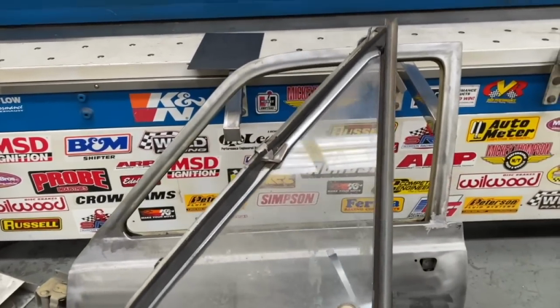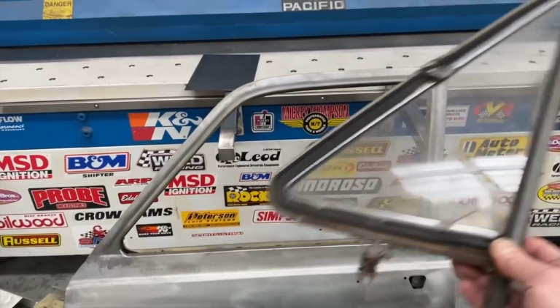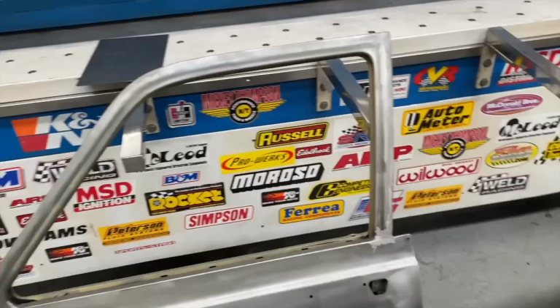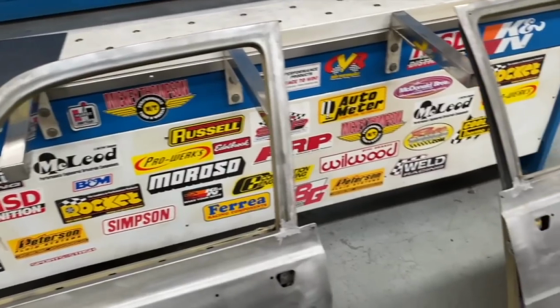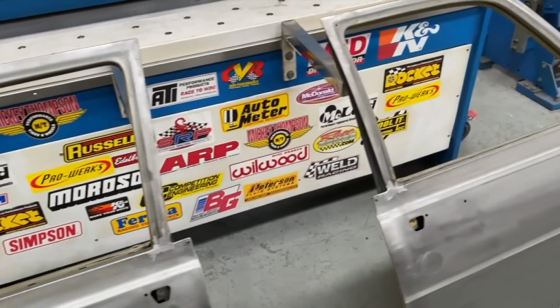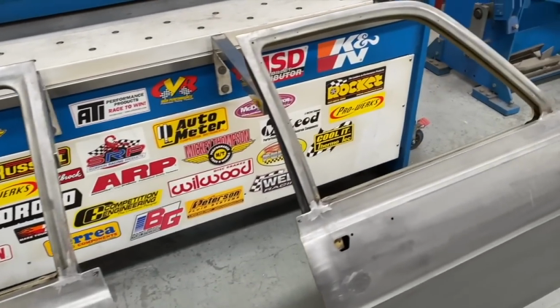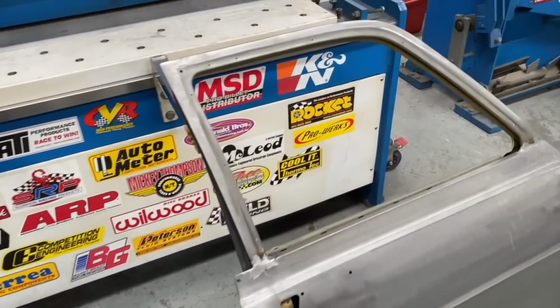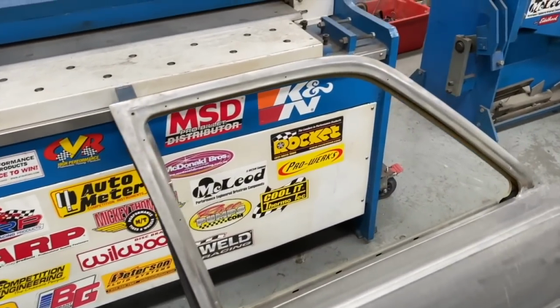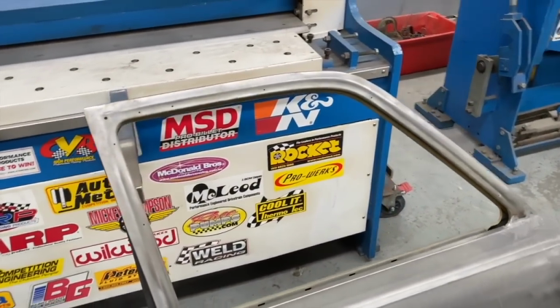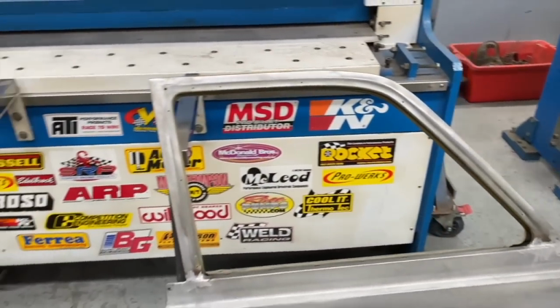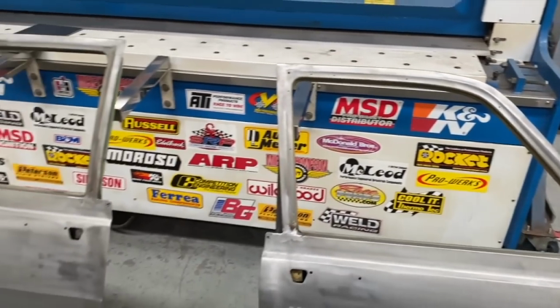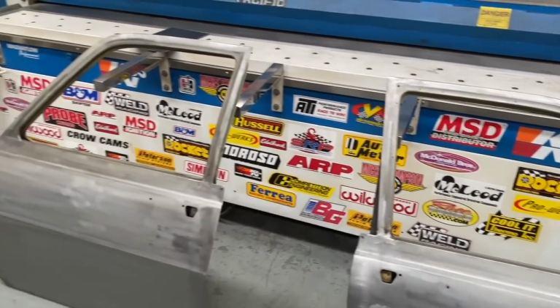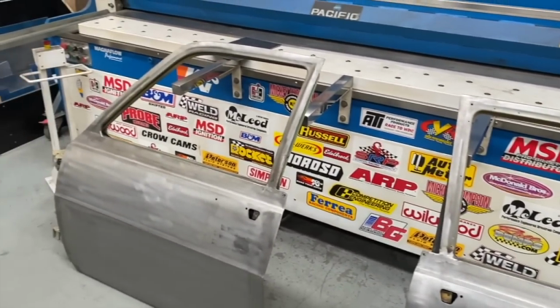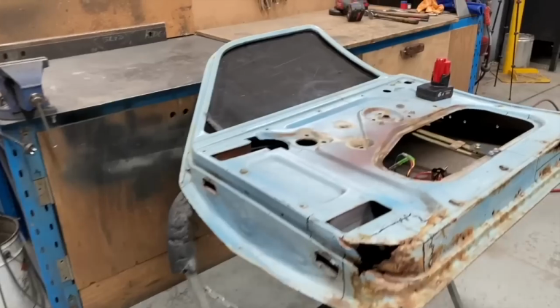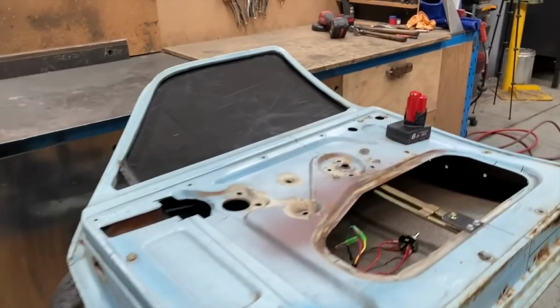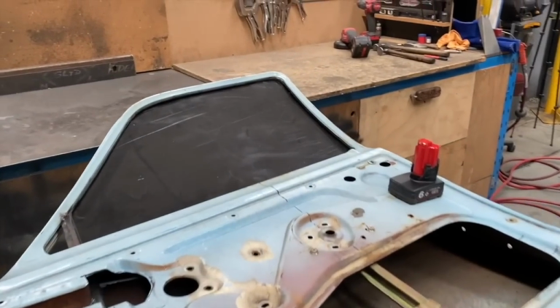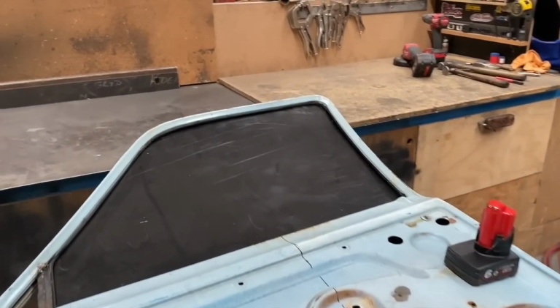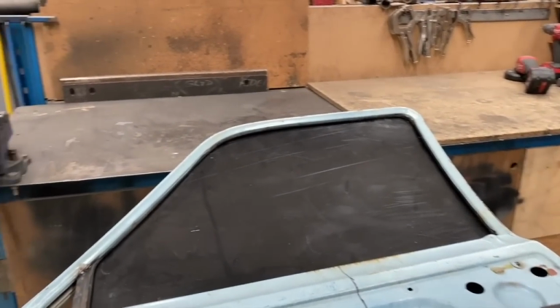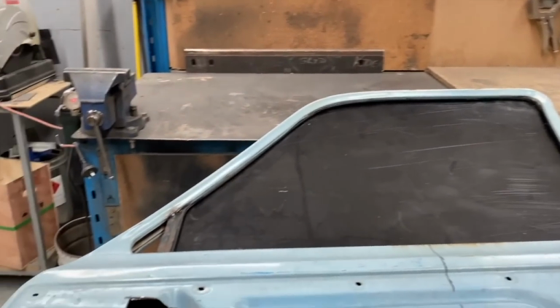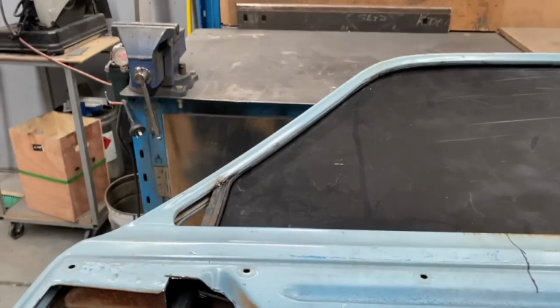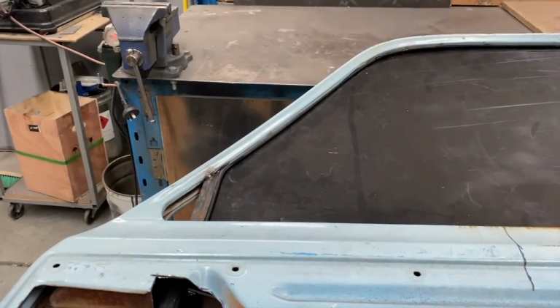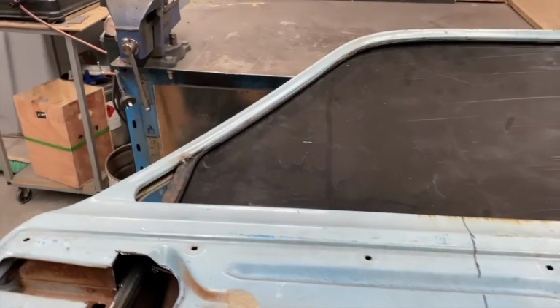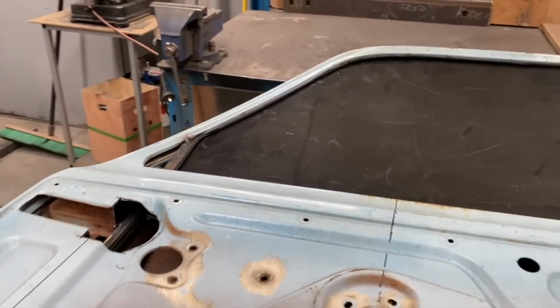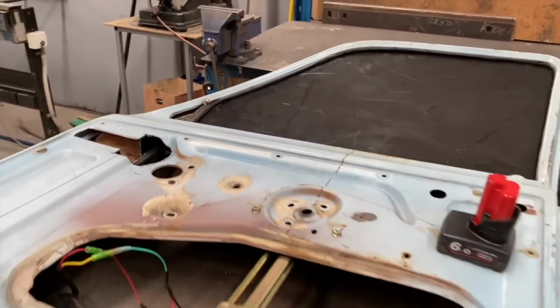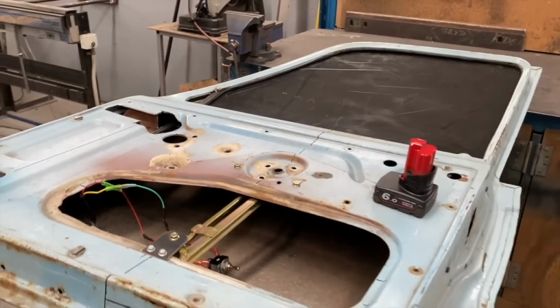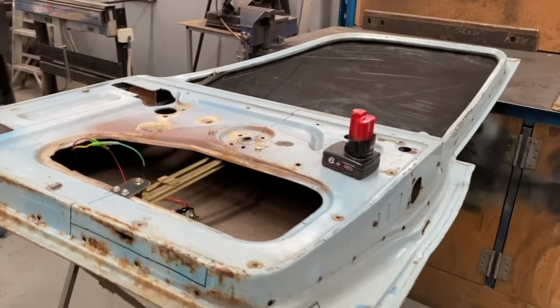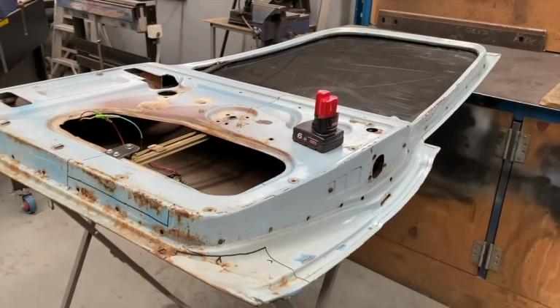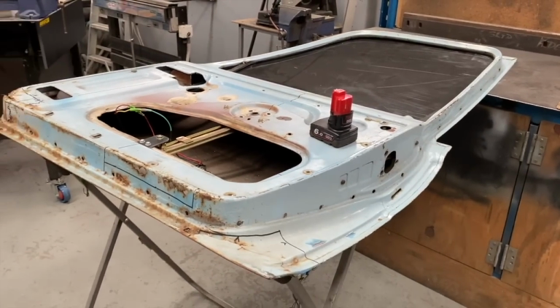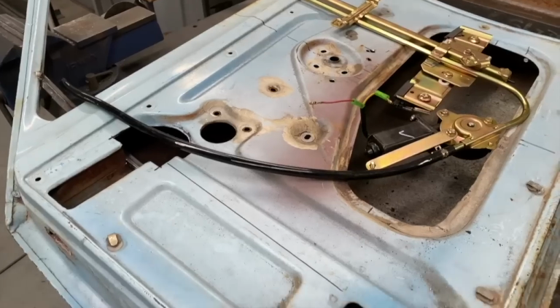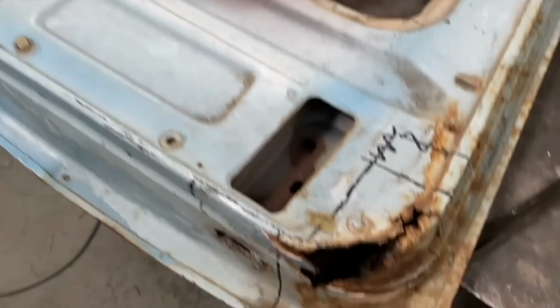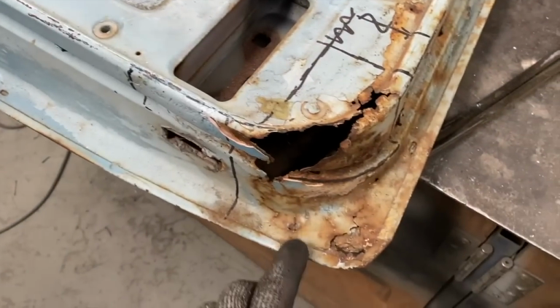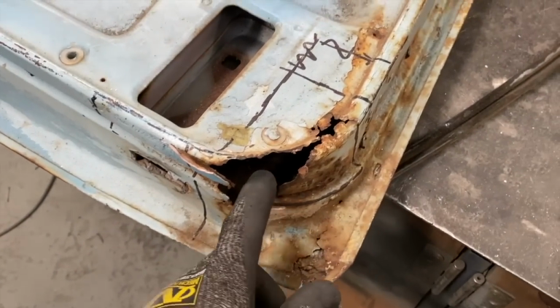Firstly I had to make sure it was even possible. Anything is possible but is it worth it? Meaning will the cost outweigh the reward? So instead of cutting up the original doors, an old rusty door was found and I had to go at modifying that one first.